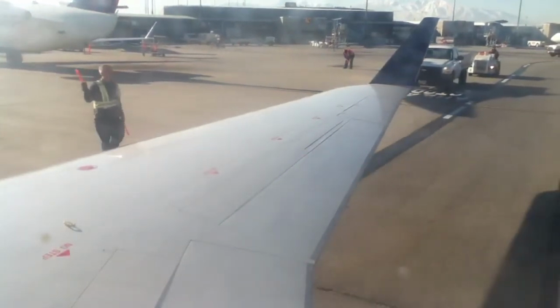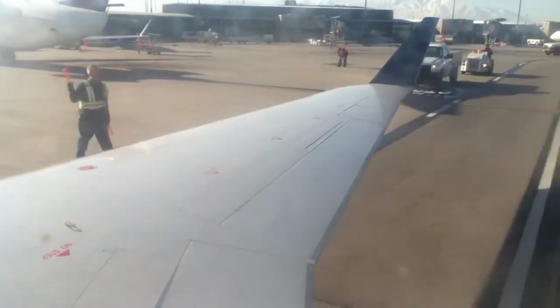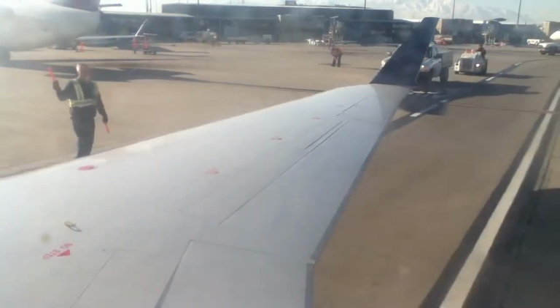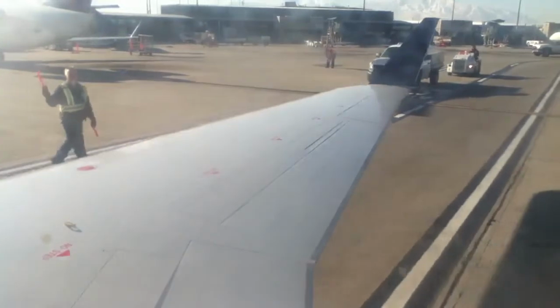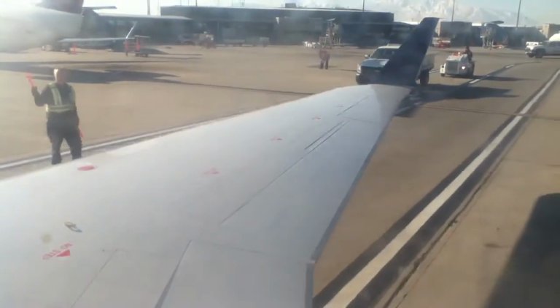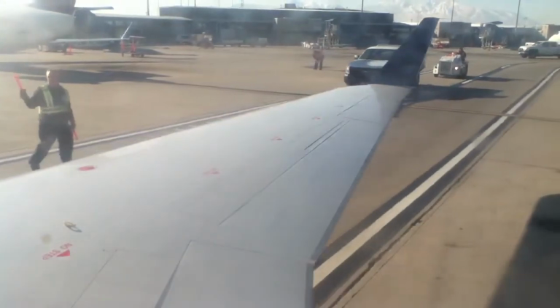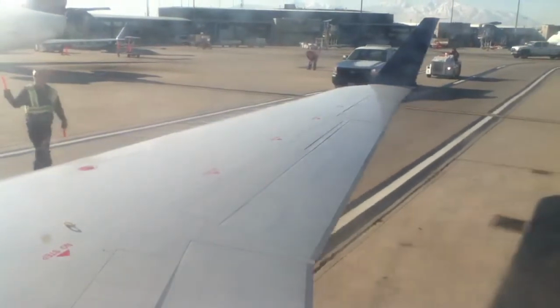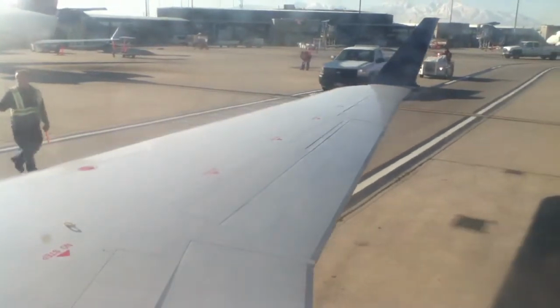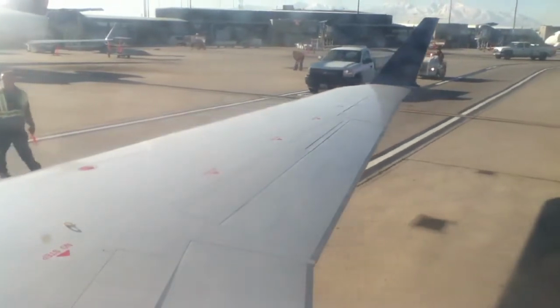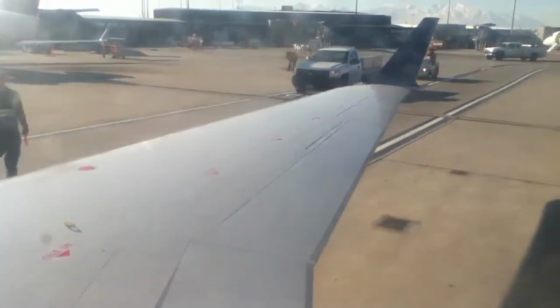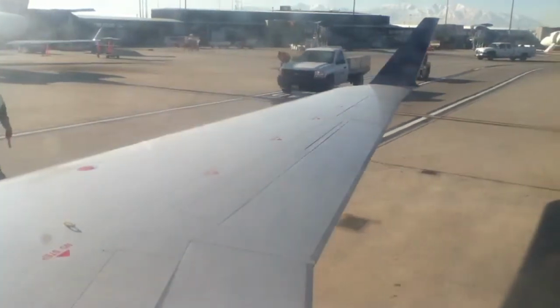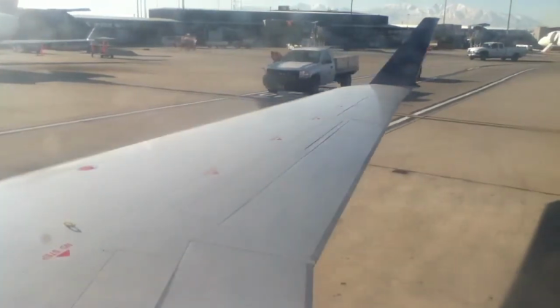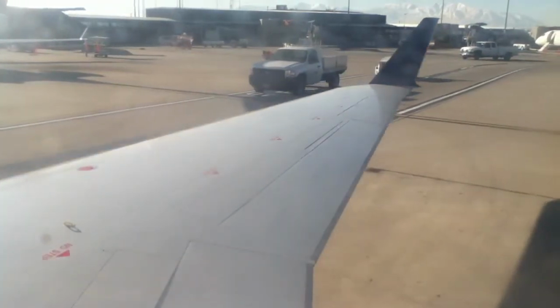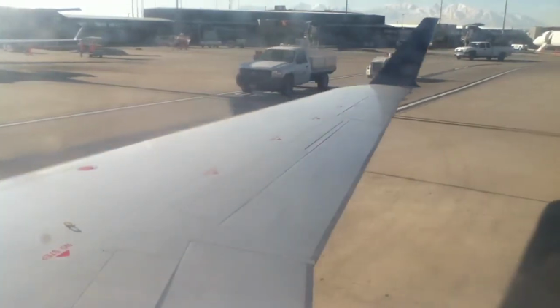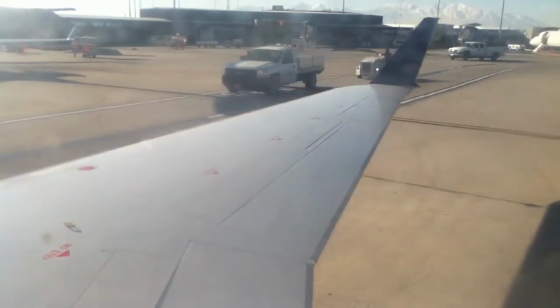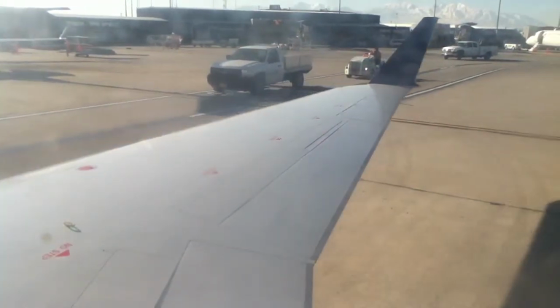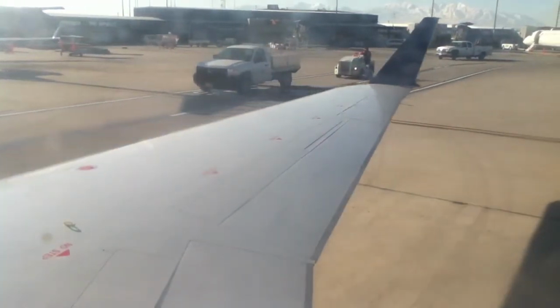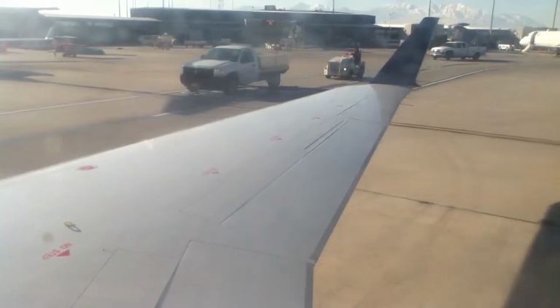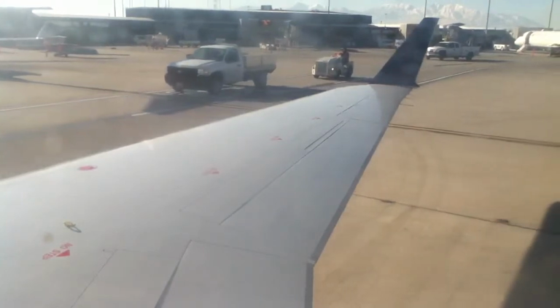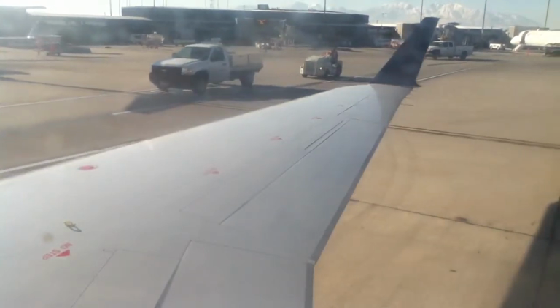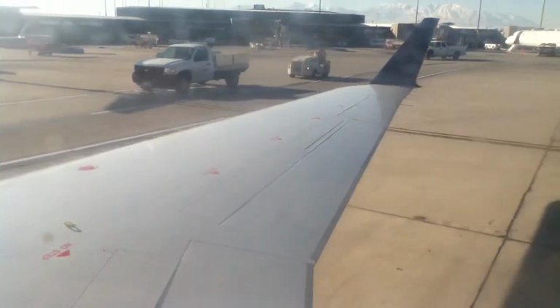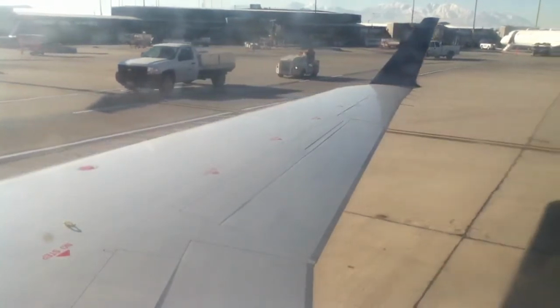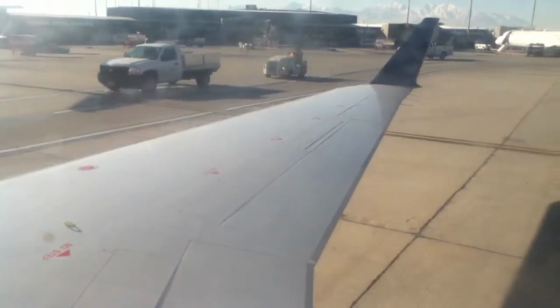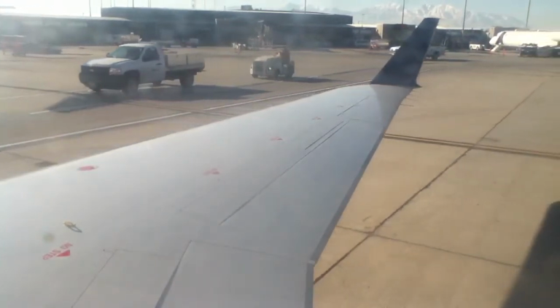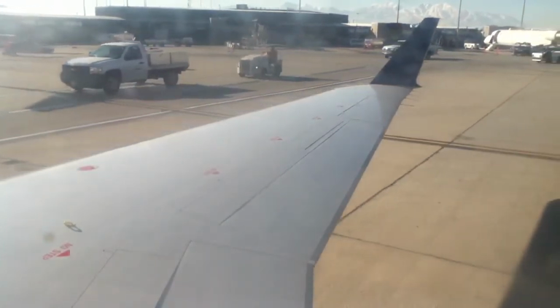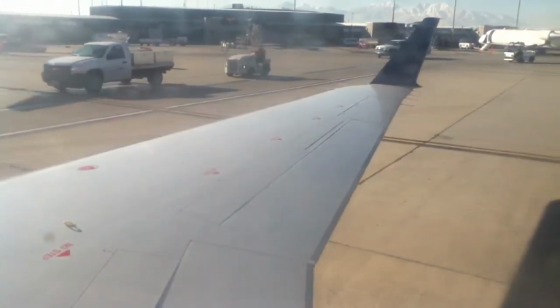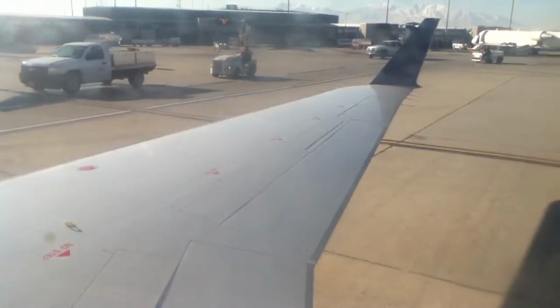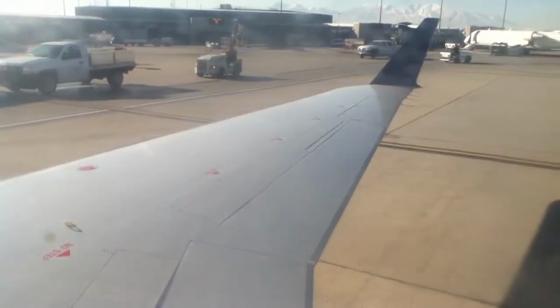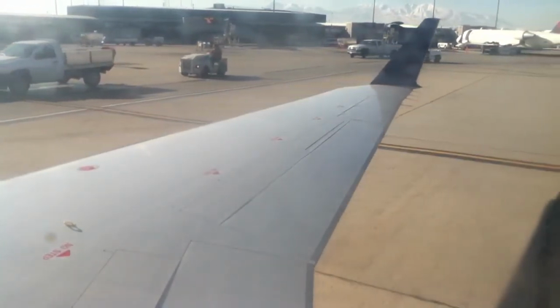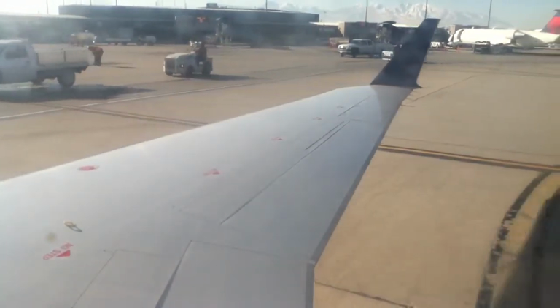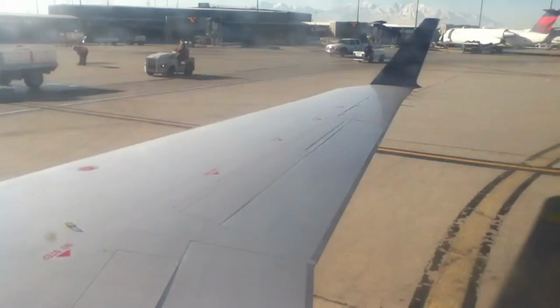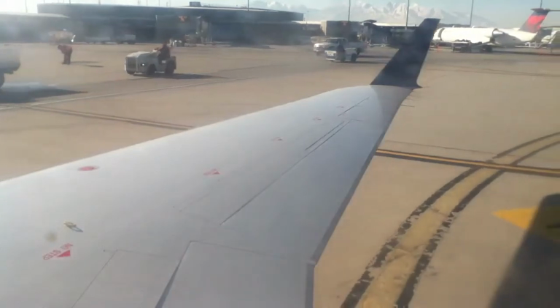My name is Athena. If you need any assistance throughout the flight today, please press the call button, which is located in the panel above you. Thank you for your attention. I invite you to relax and enjoy this quick flight. It'll be about 1 hour and 5 minutes.